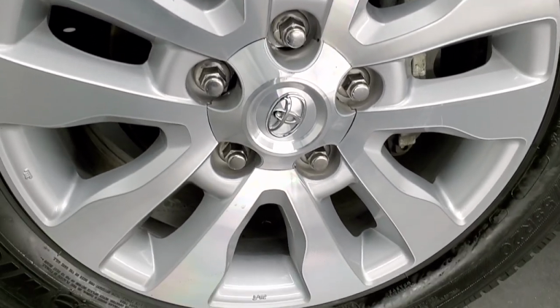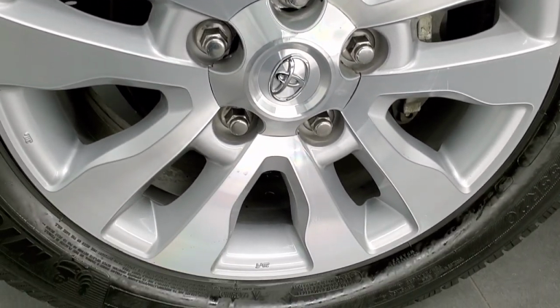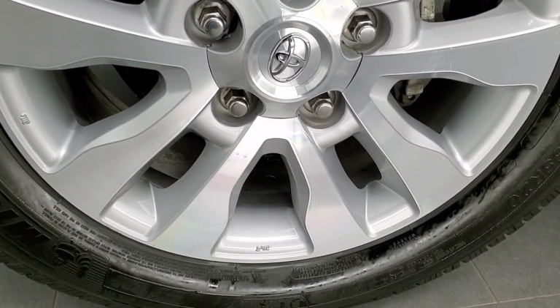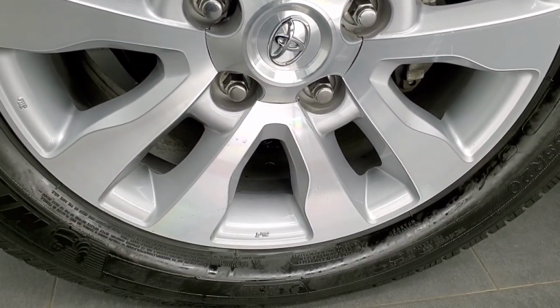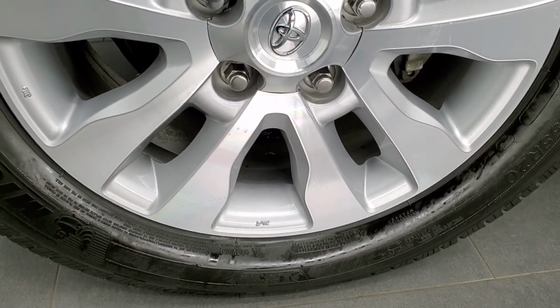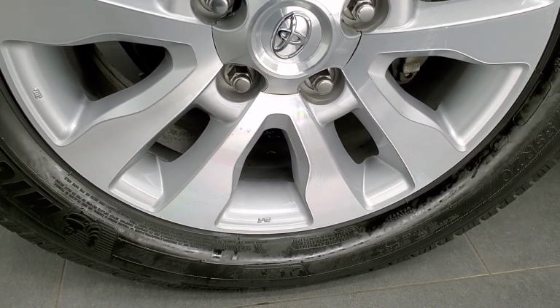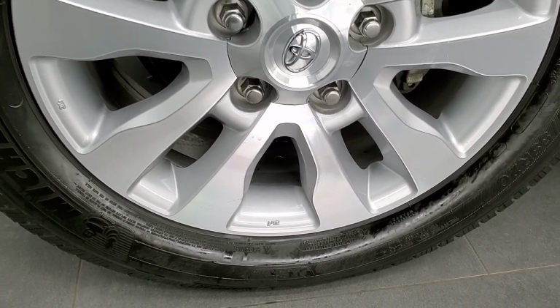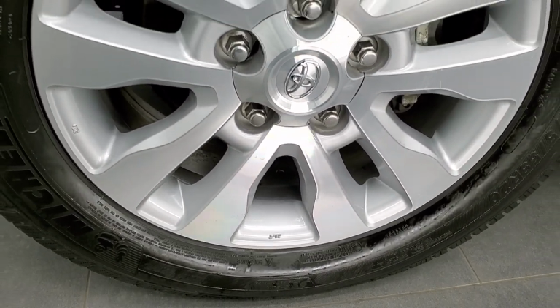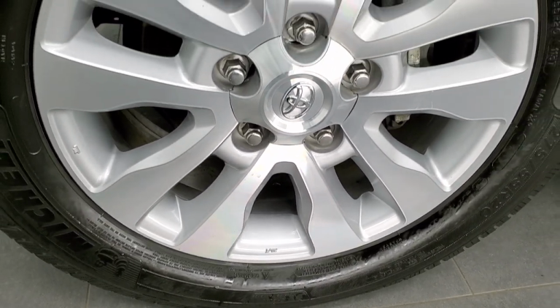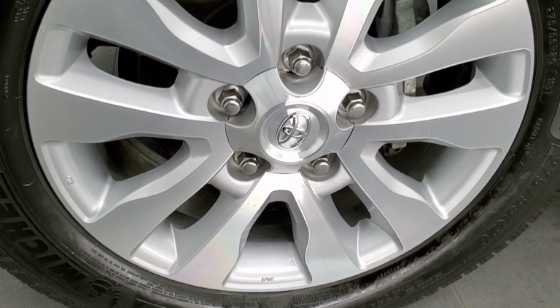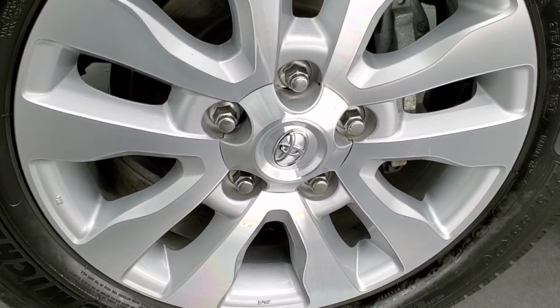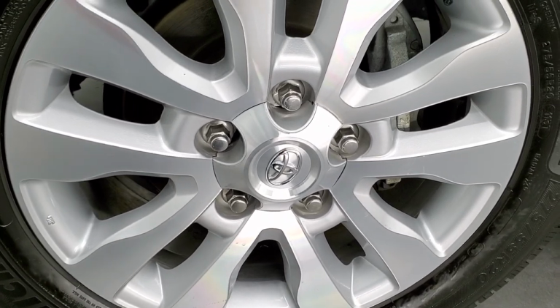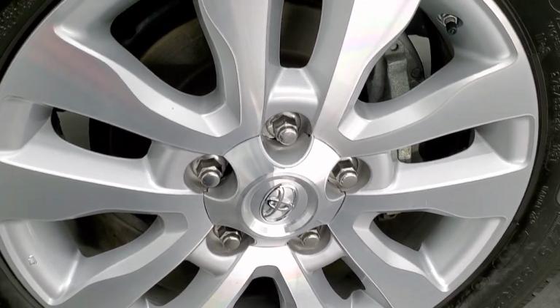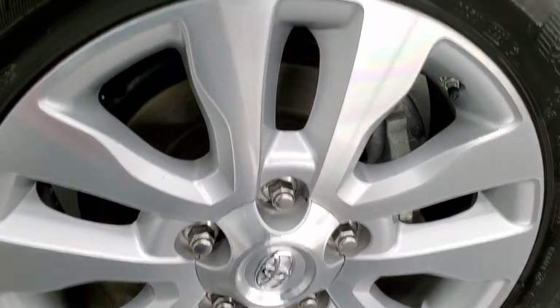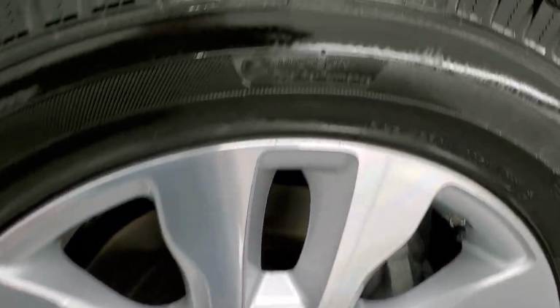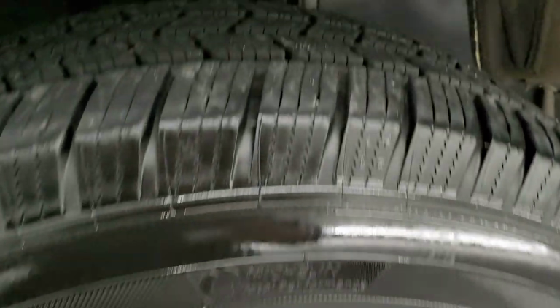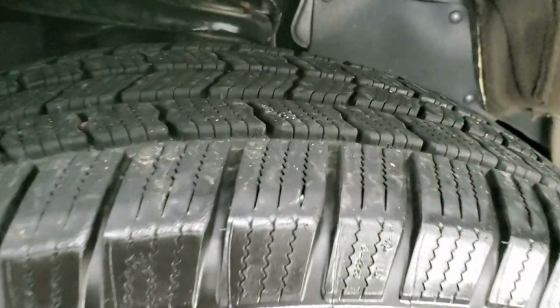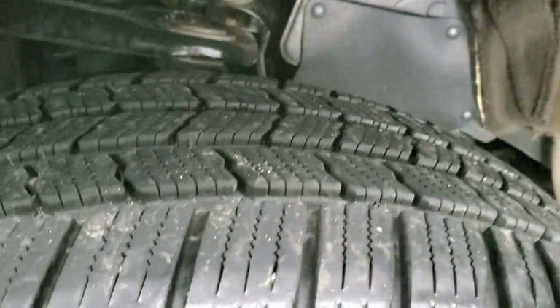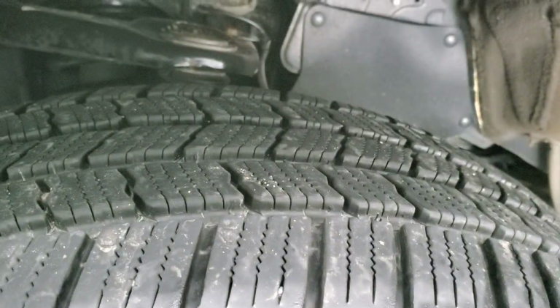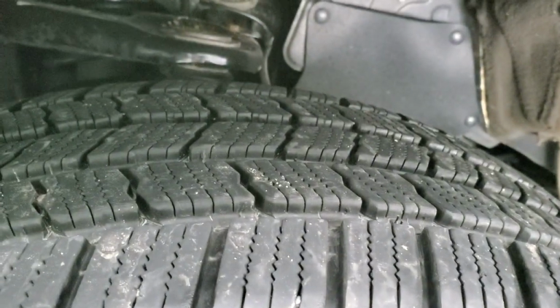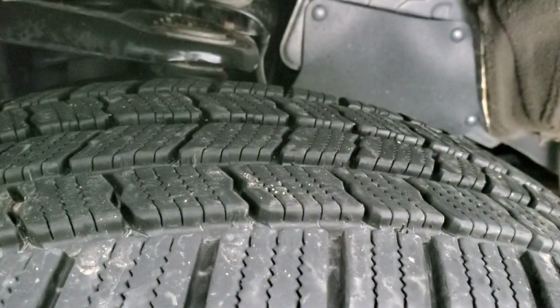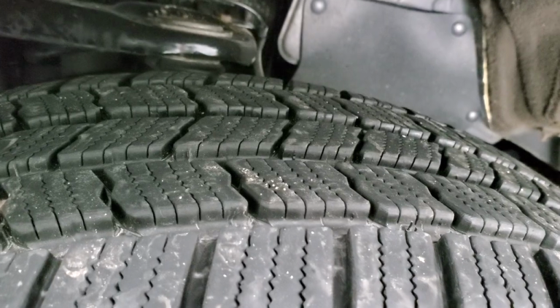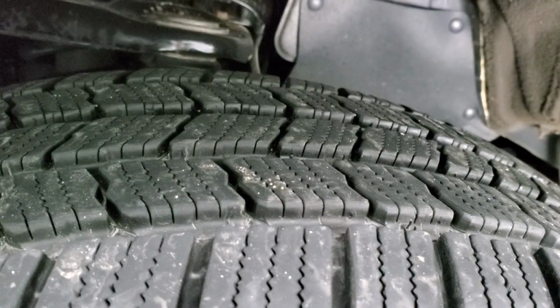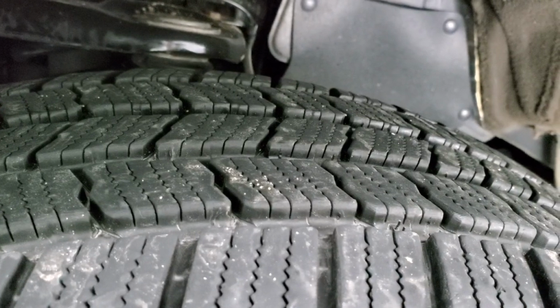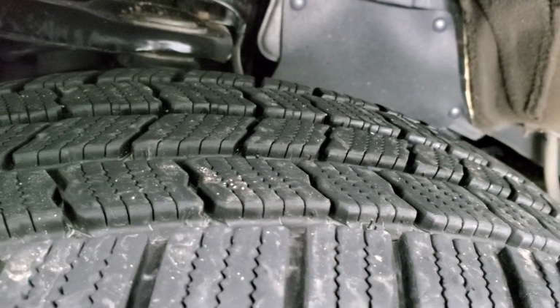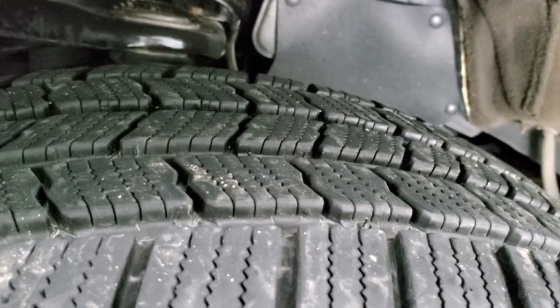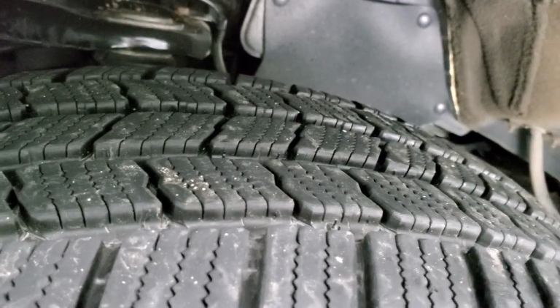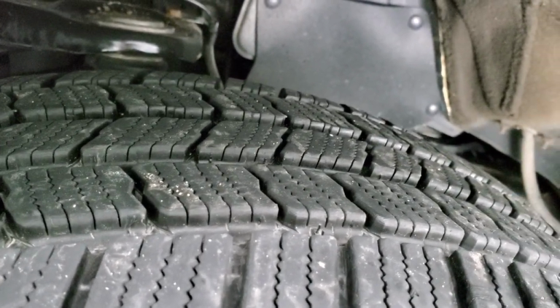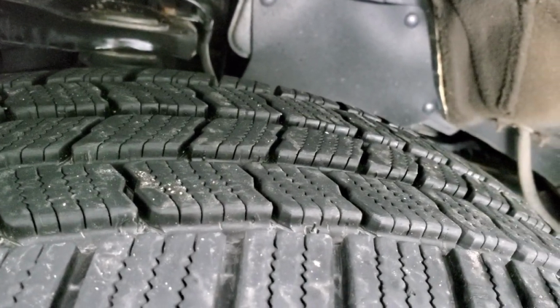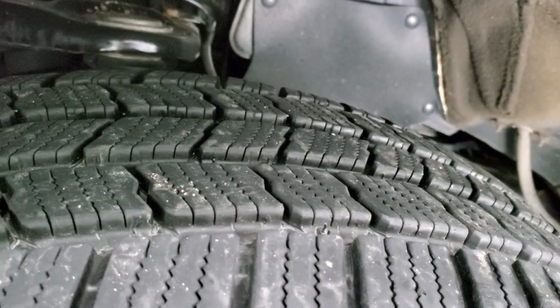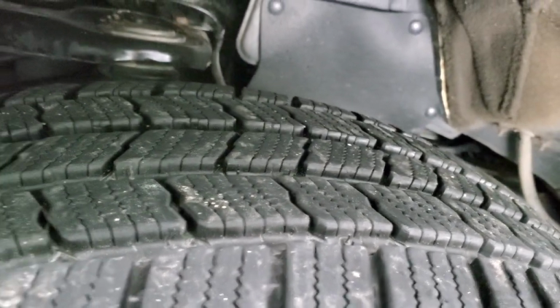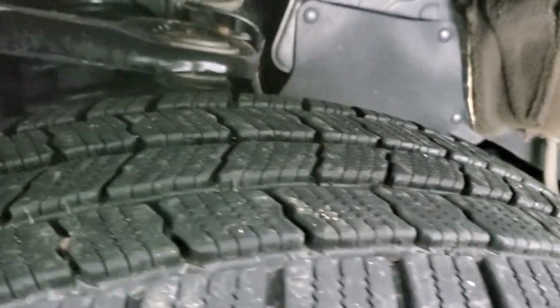This one comes with the 20-inch painted and polished aluminum rims and it has Michelin Defender LTX tires. These are 275-55R20s and they have a lot of tread left — probably about 60 to 70% of the tread remaining on those tires.